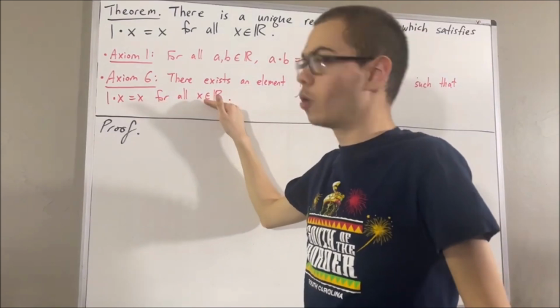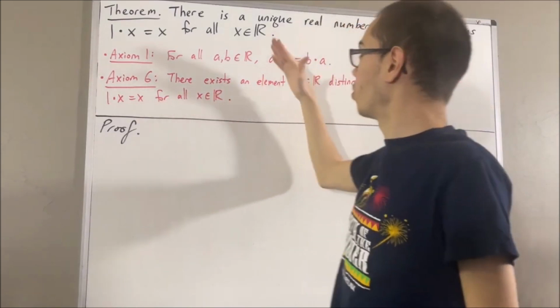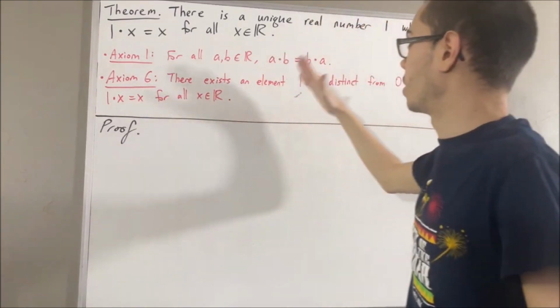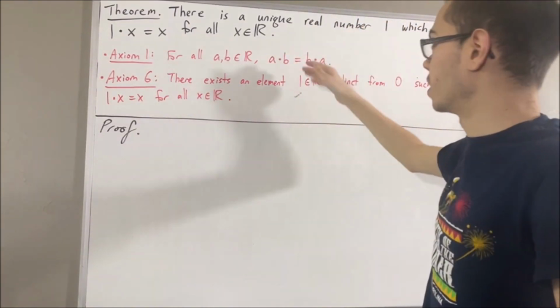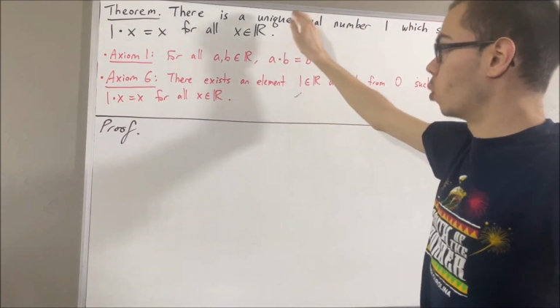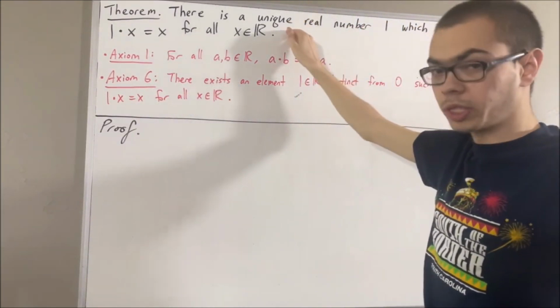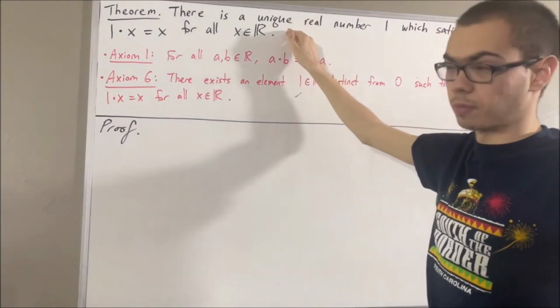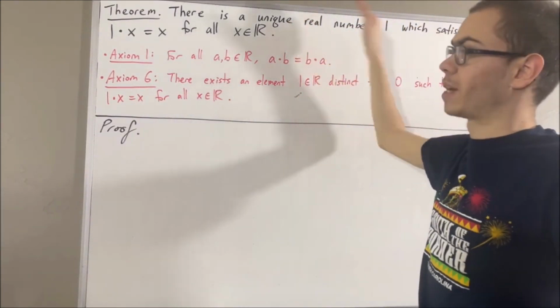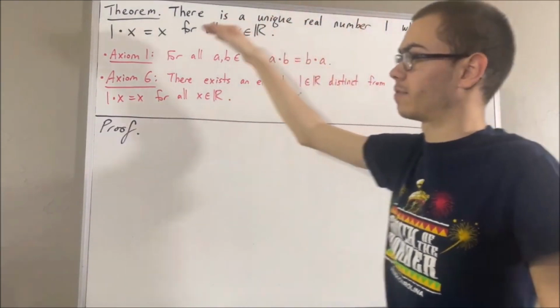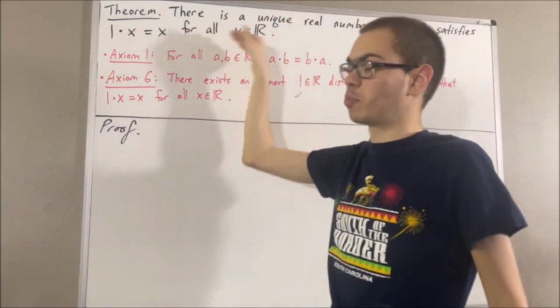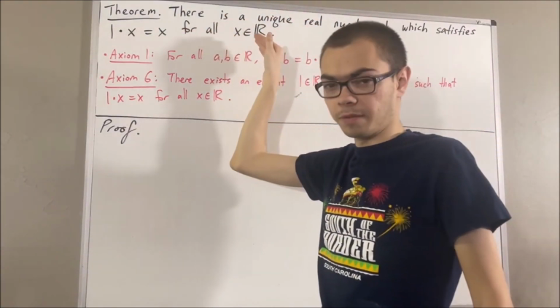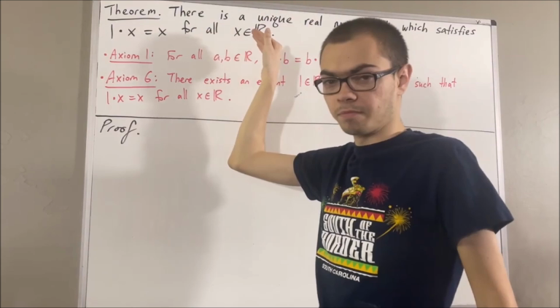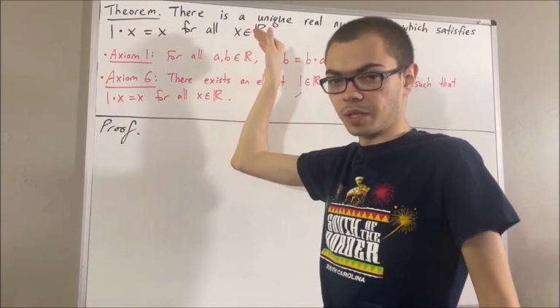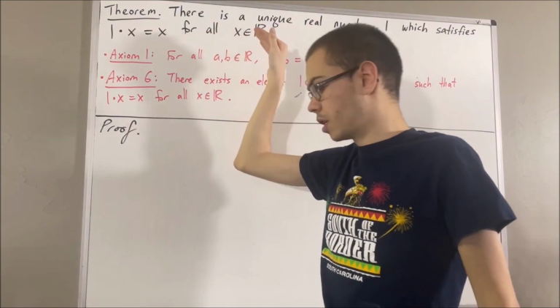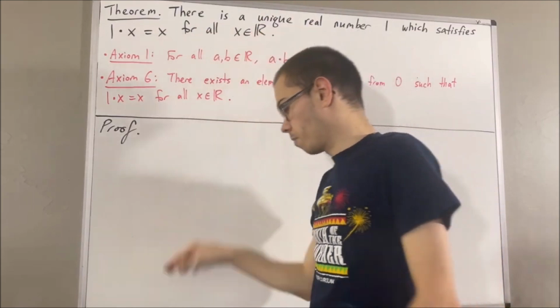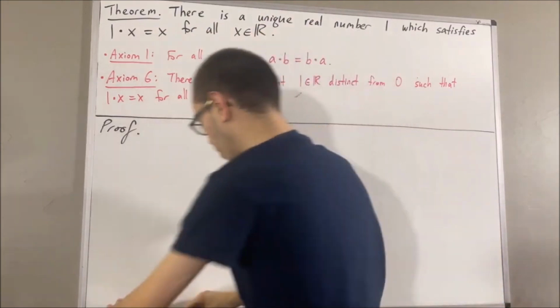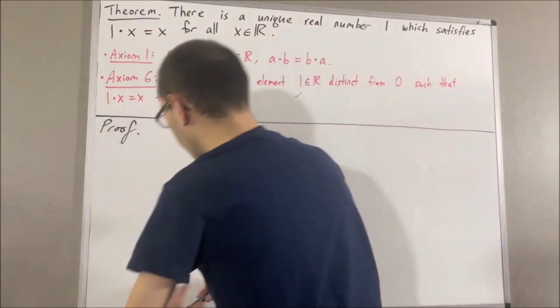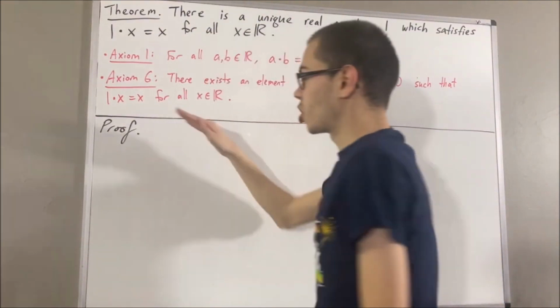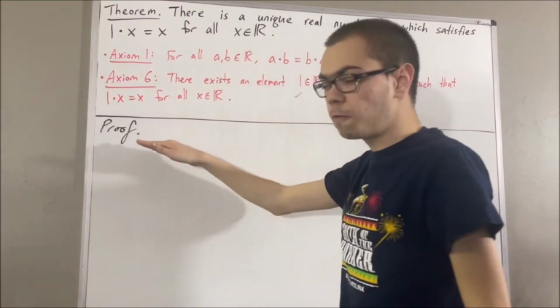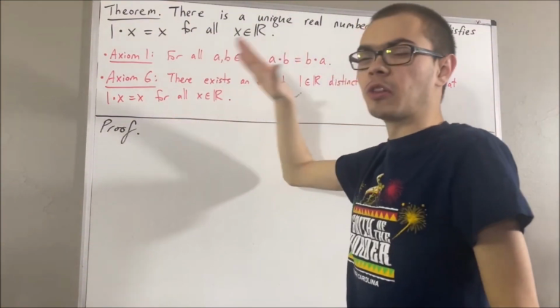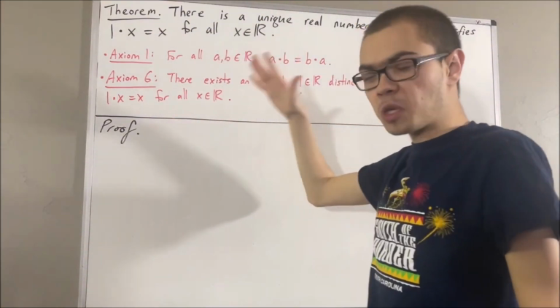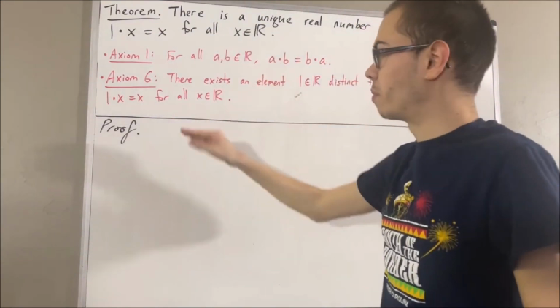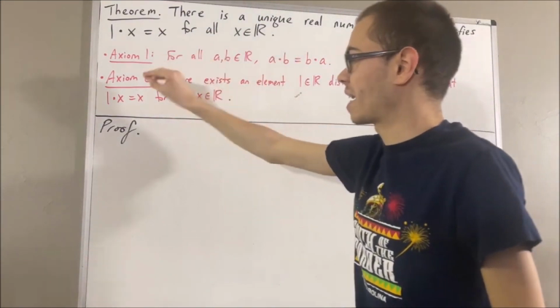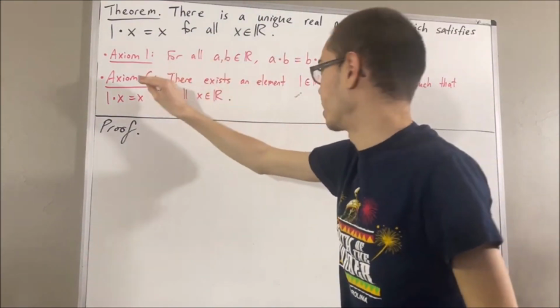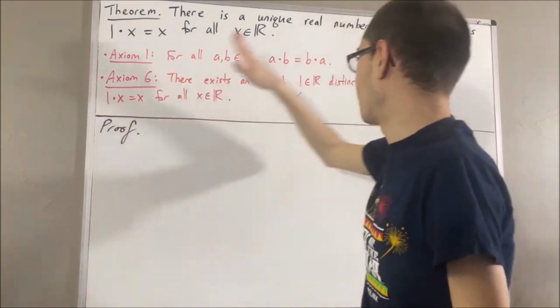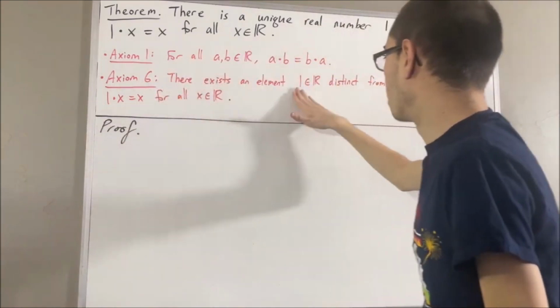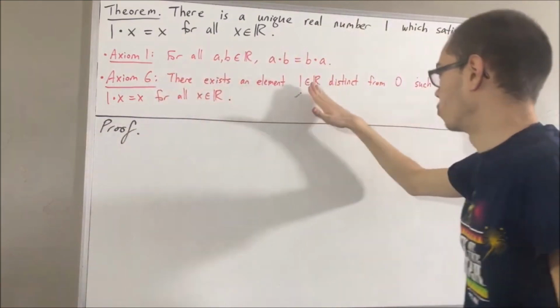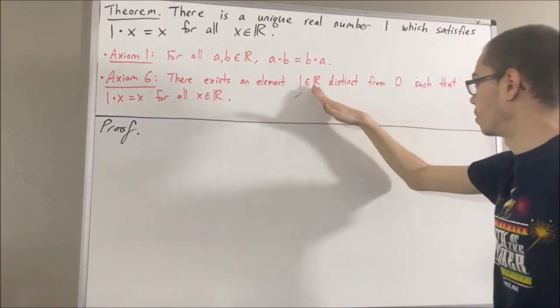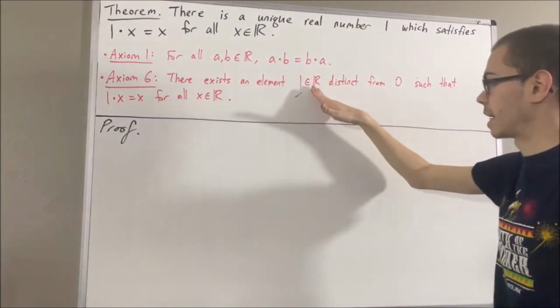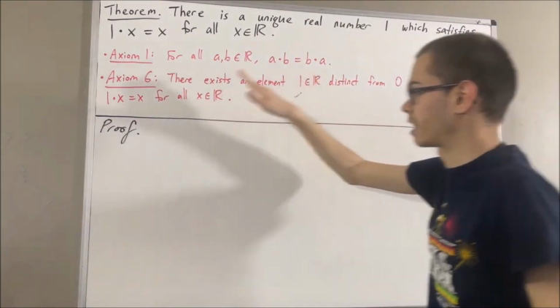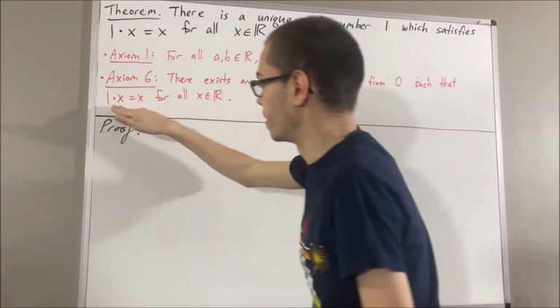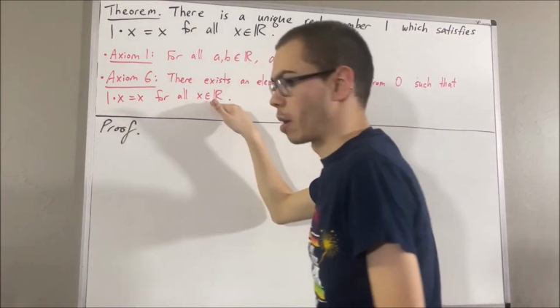We want to prove that 1 is the only real number that satisfies this property. So to start the proof, let's first note by axiom 6 that 1 is a real number that satisfies this property.